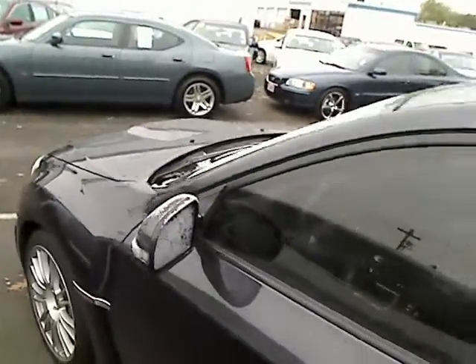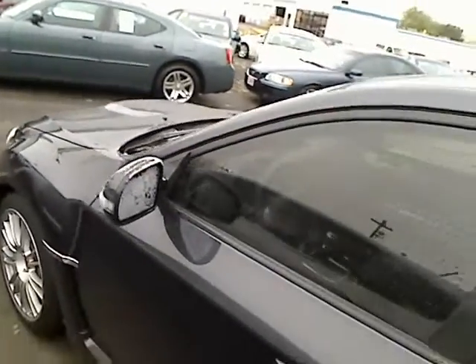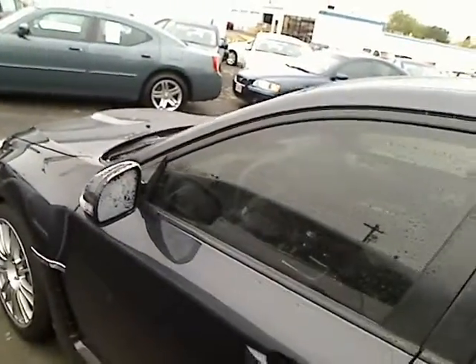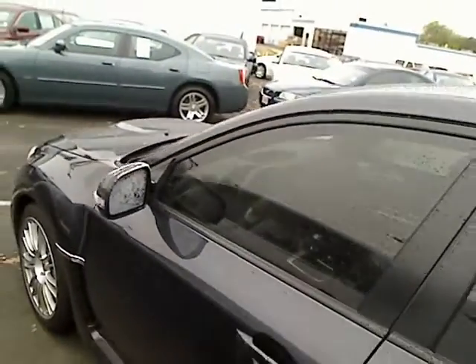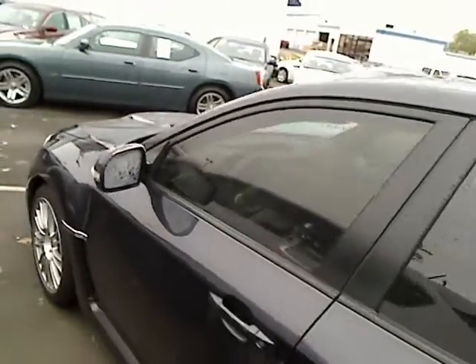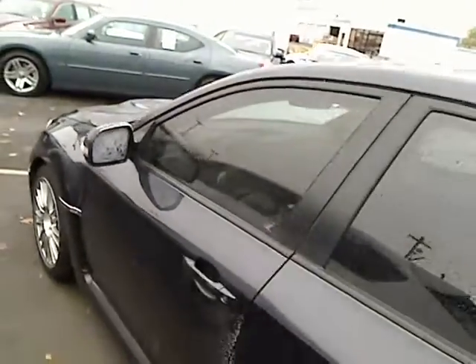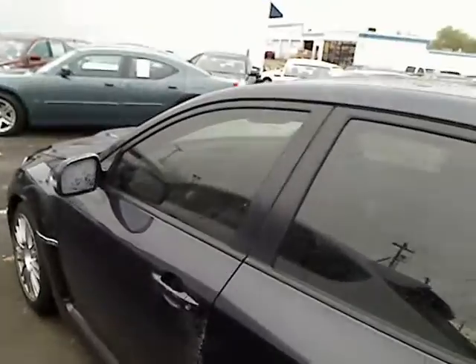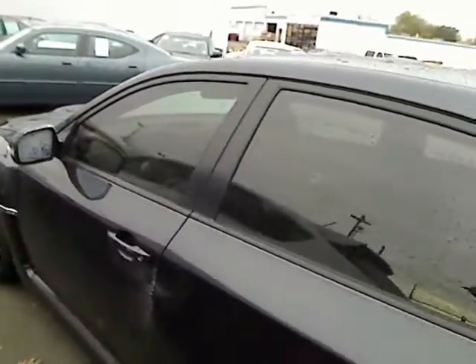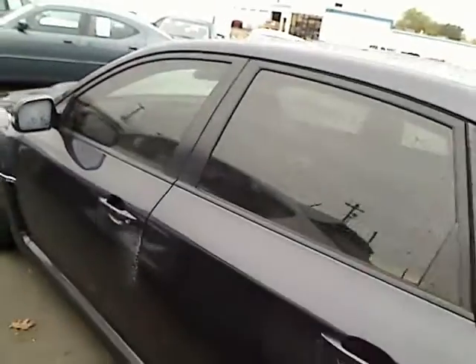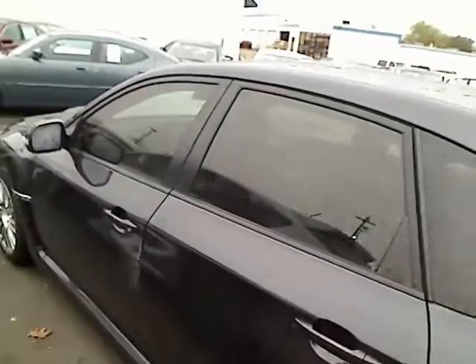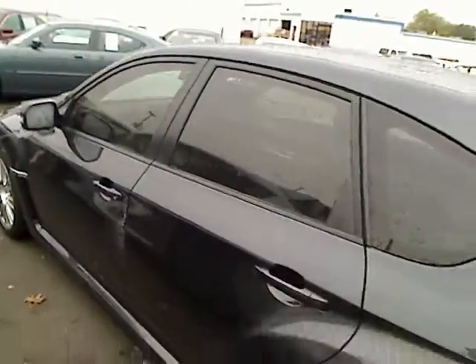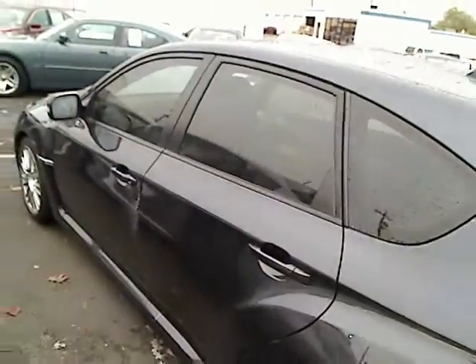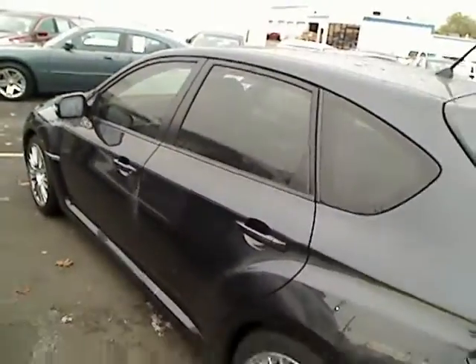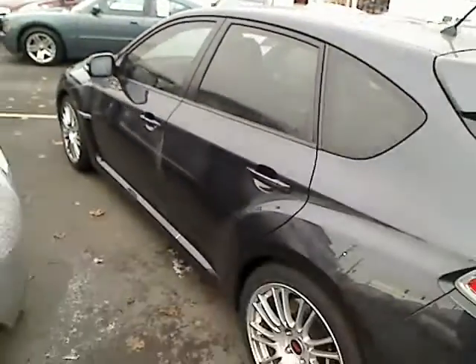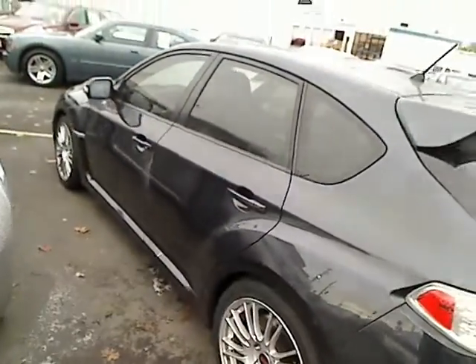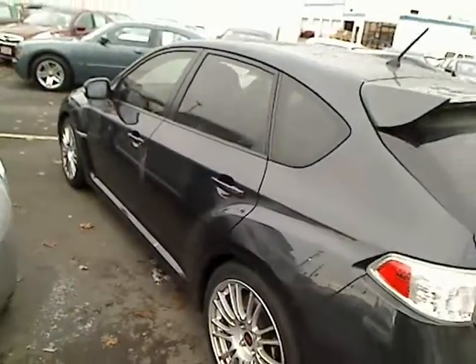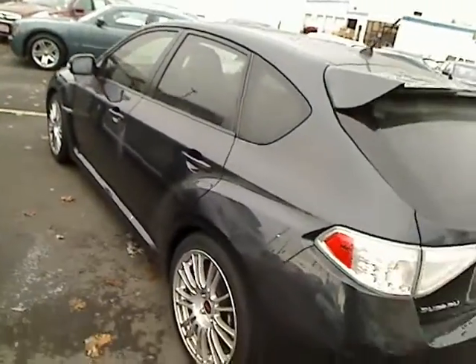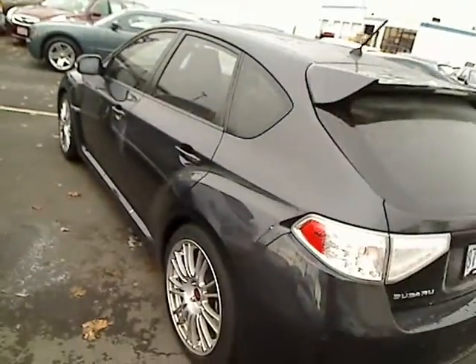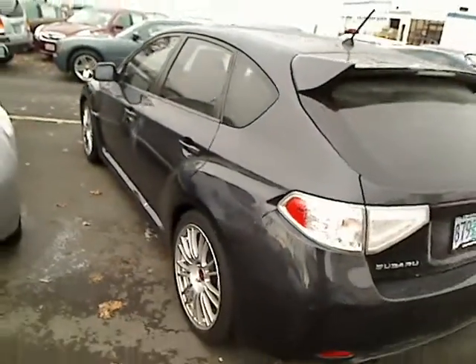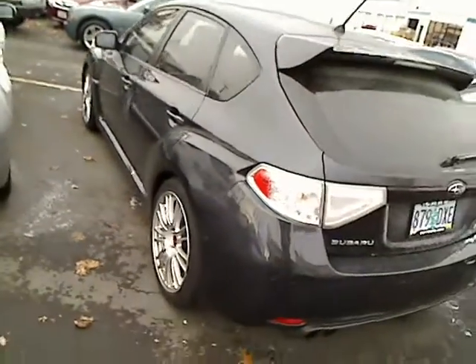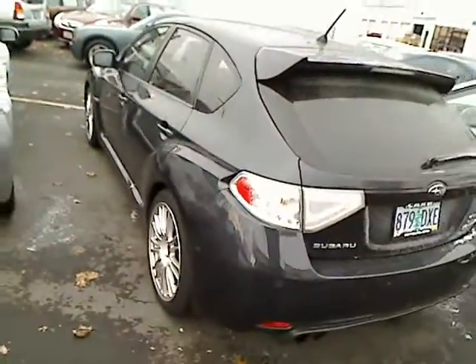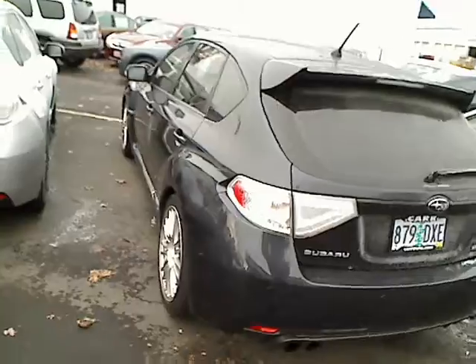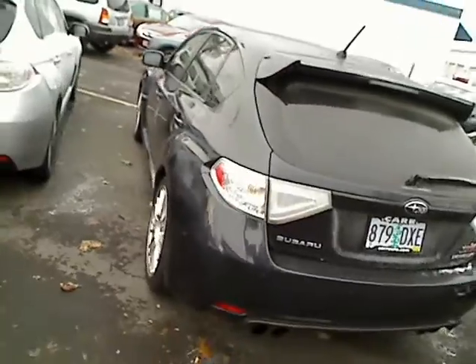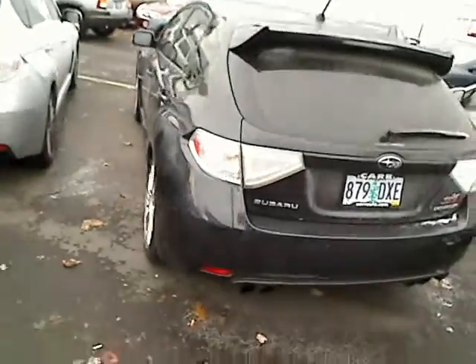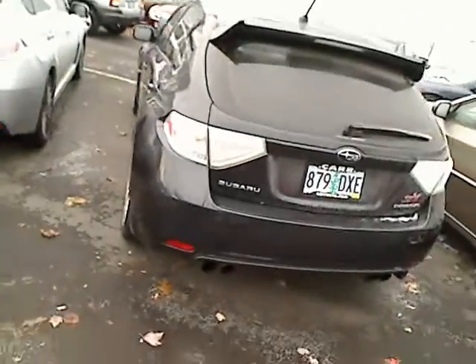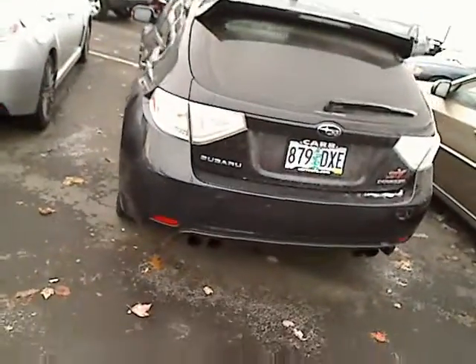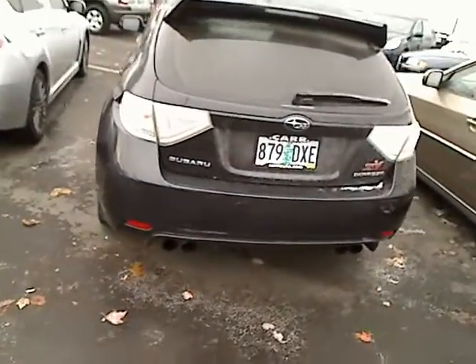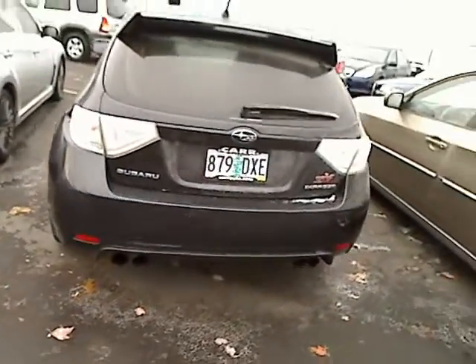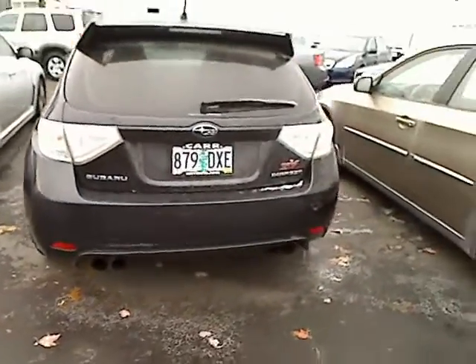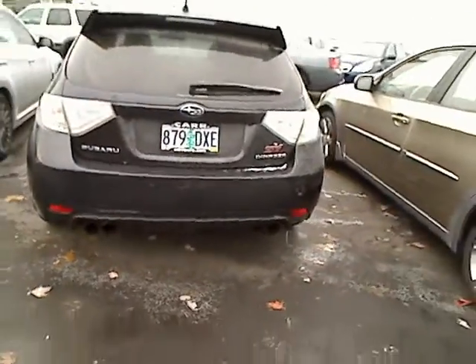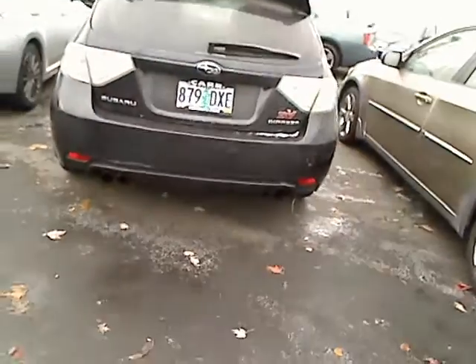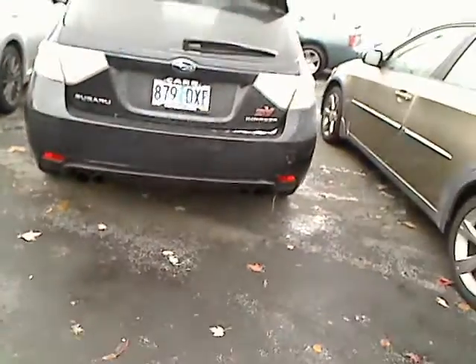This is a really deep slate gray, almost a black exterior. Really nice body, very clean, good condition. Check out the exhaust in the back.